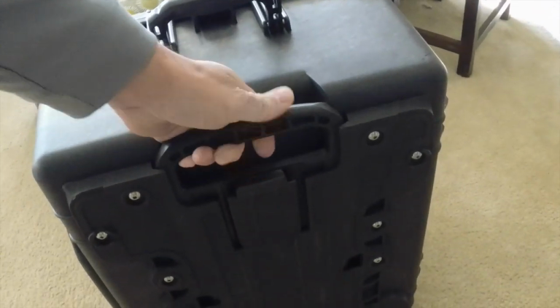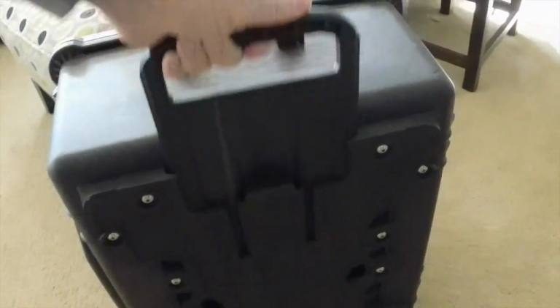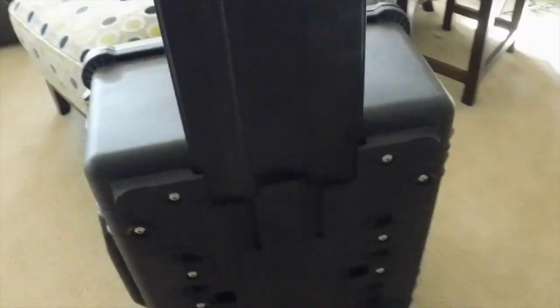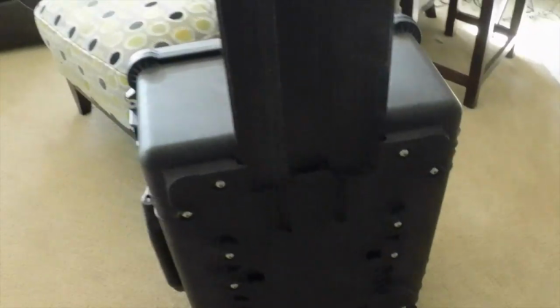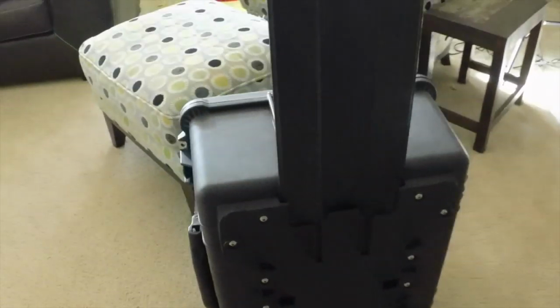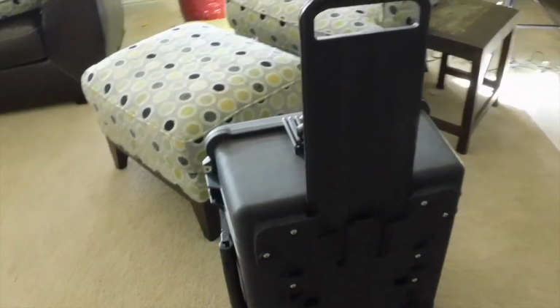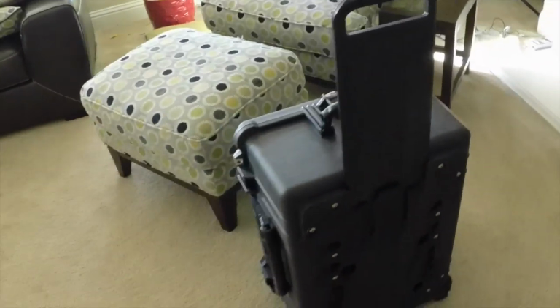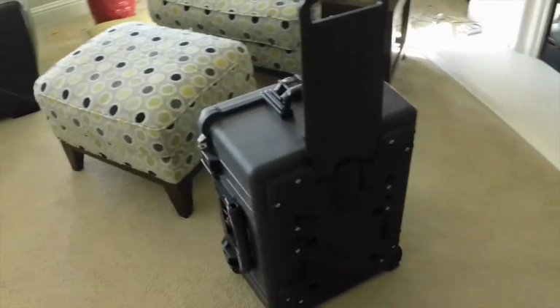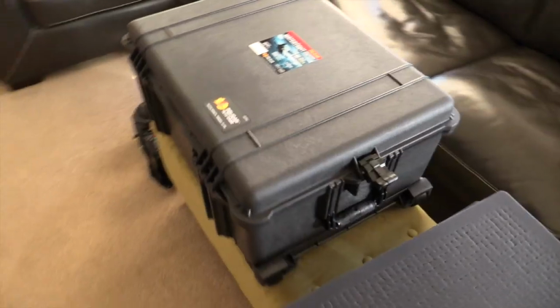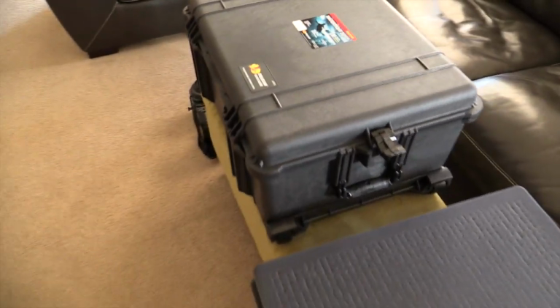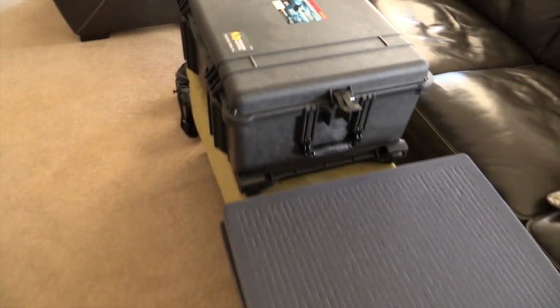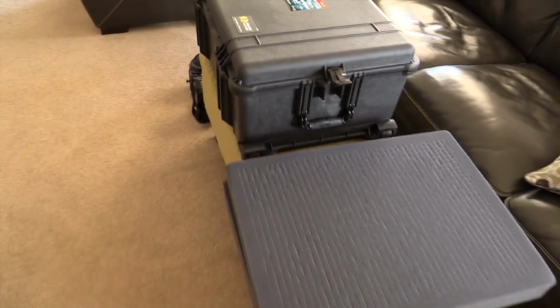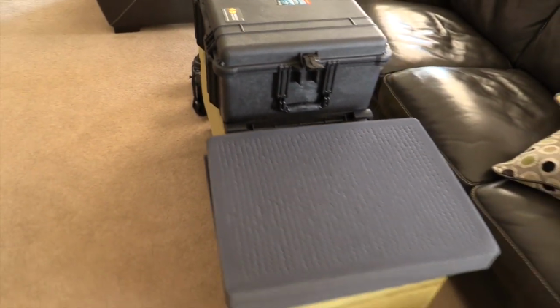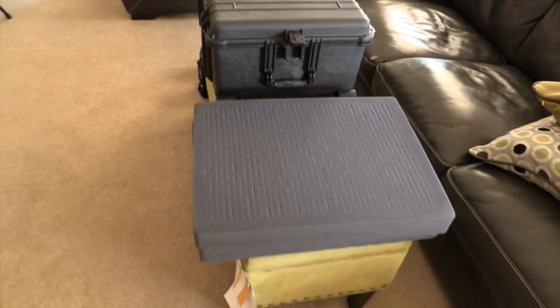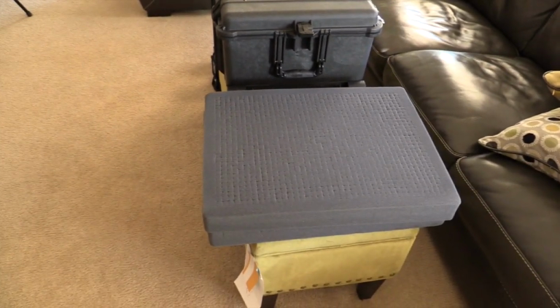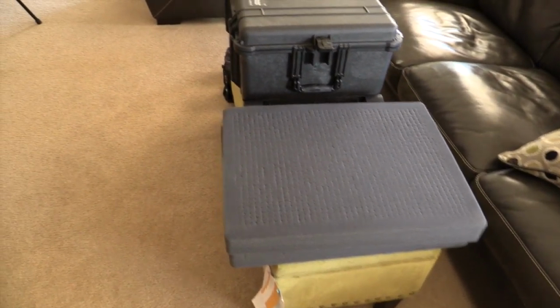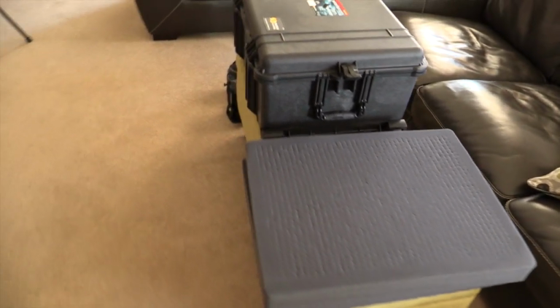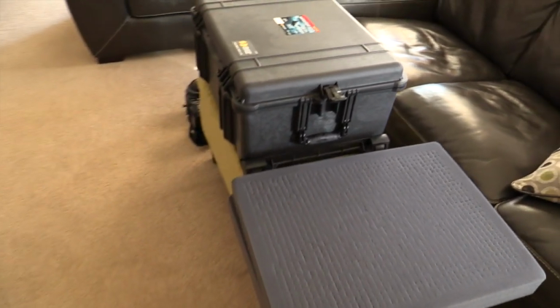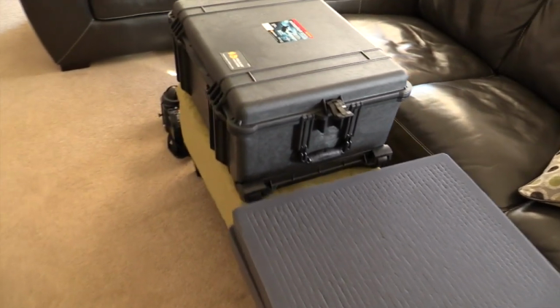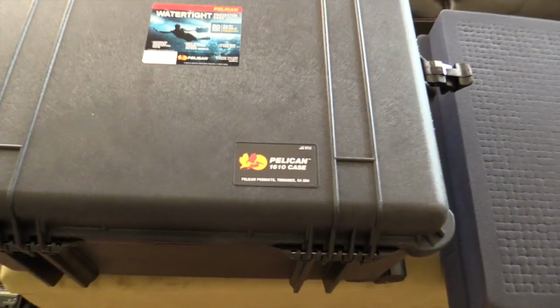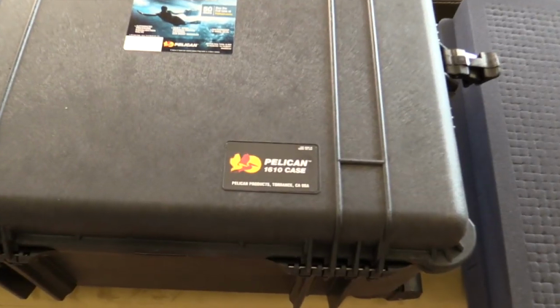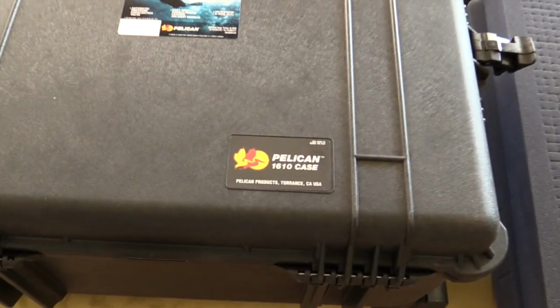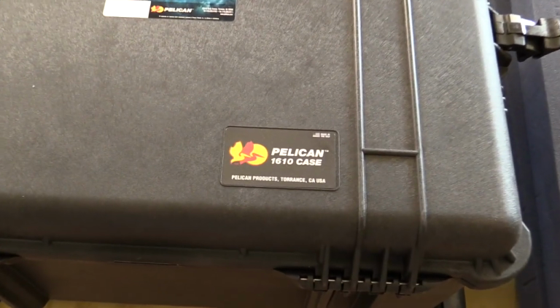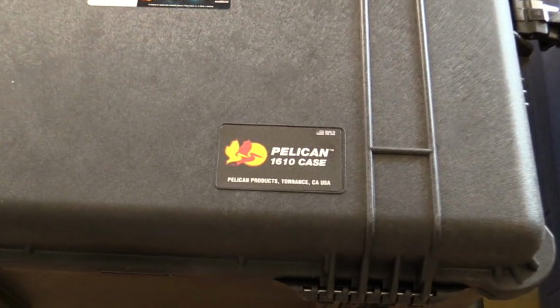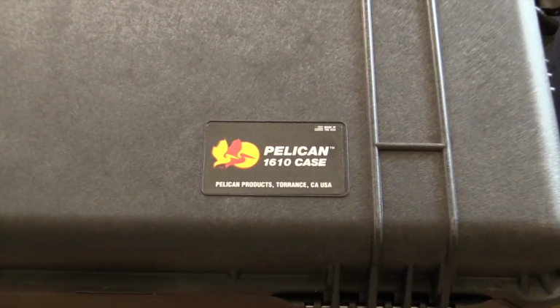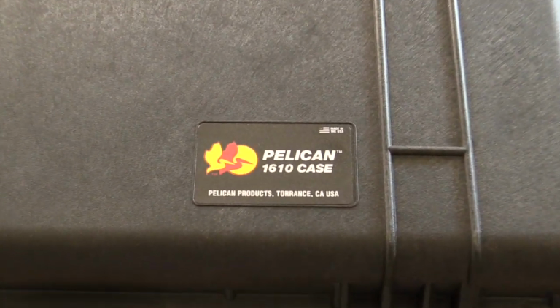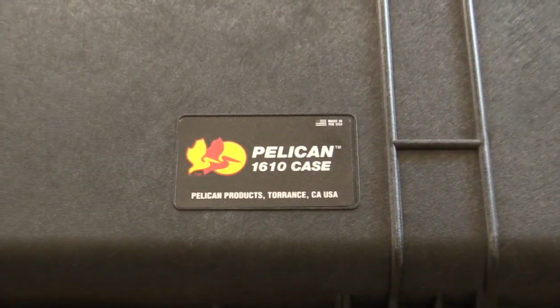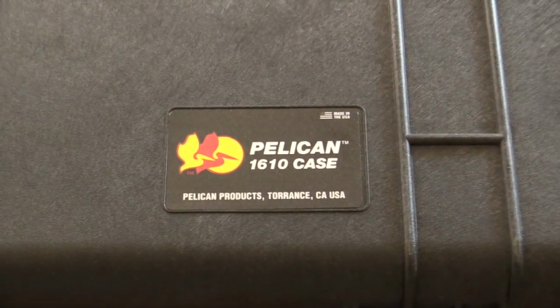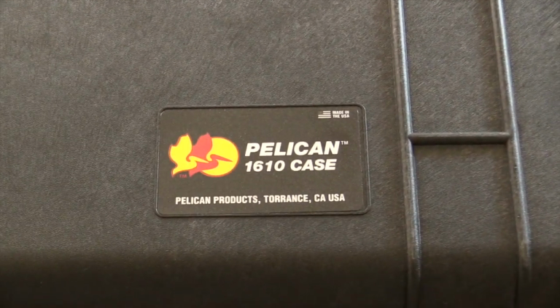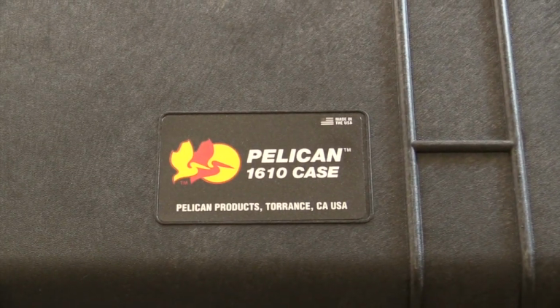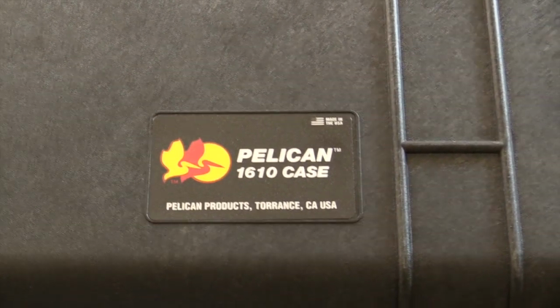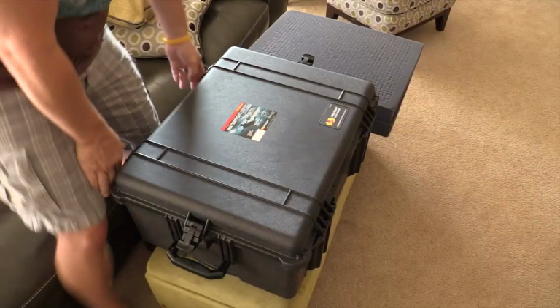It has a nice handle that pulls up, so if you're in an airport you can roll around. It has plucked foam insulation which makes it really easy to get this set up. Again, I'm using the Pelican 1610 case.